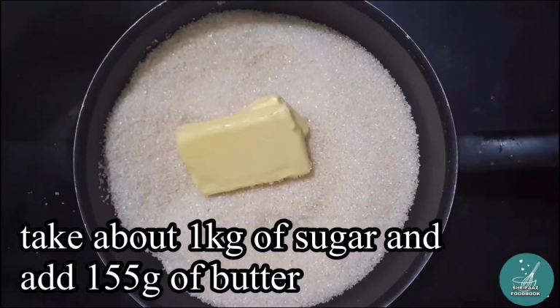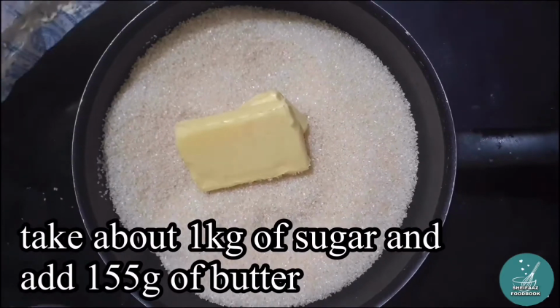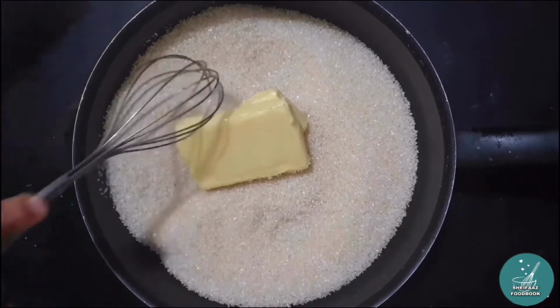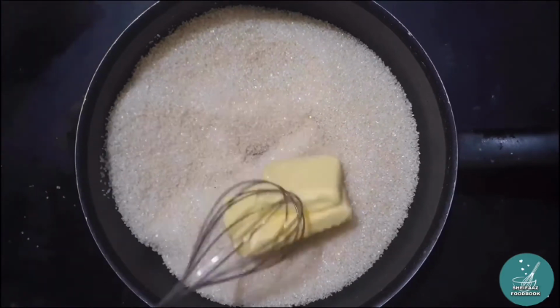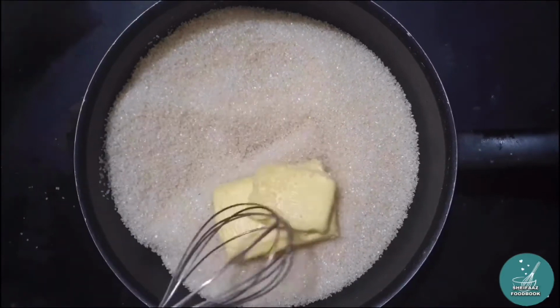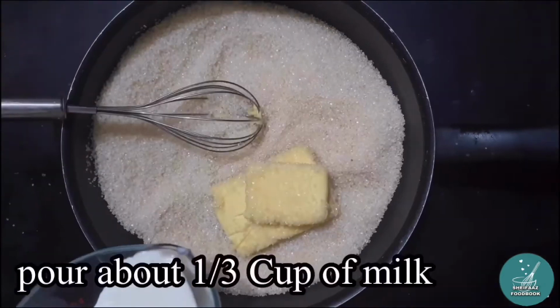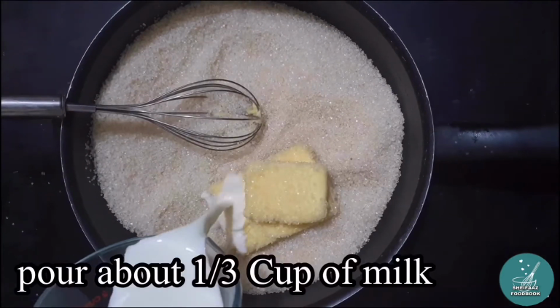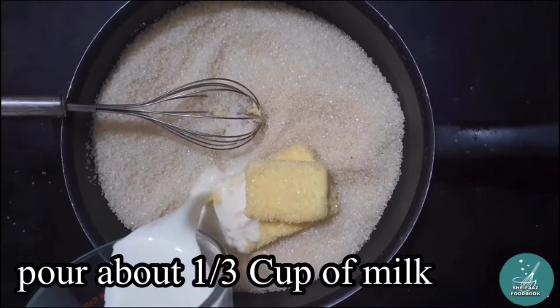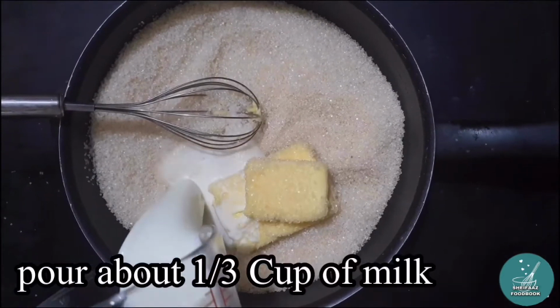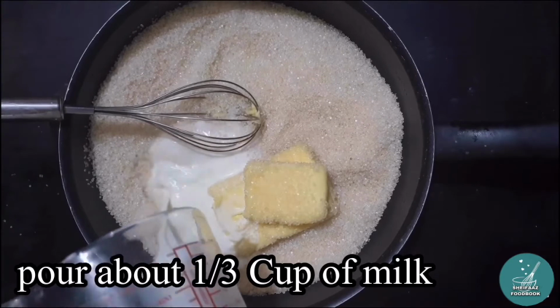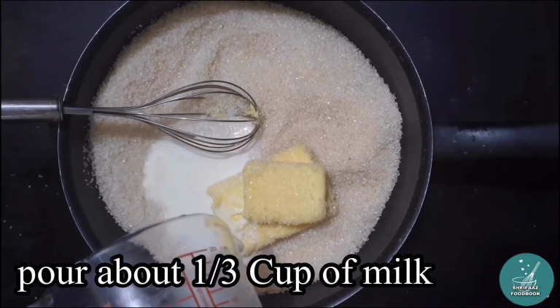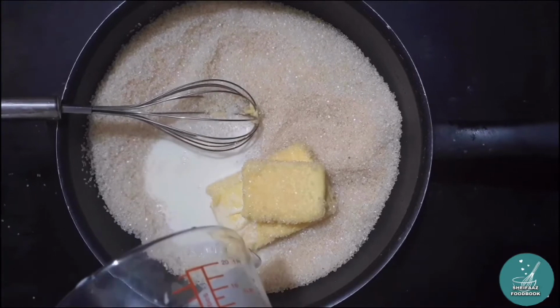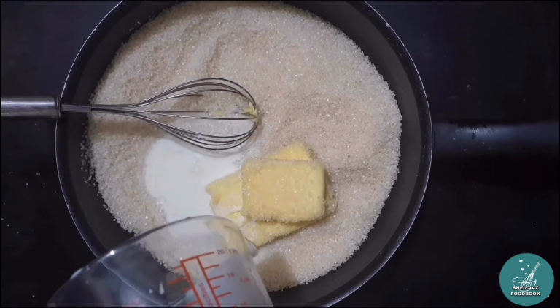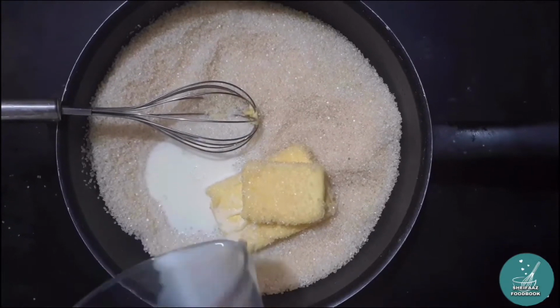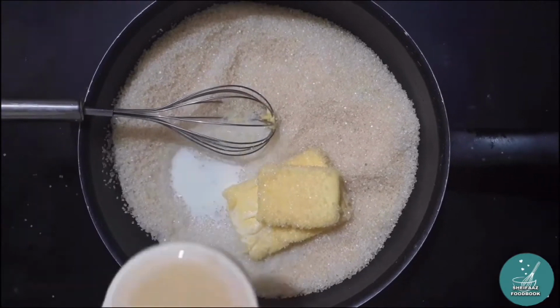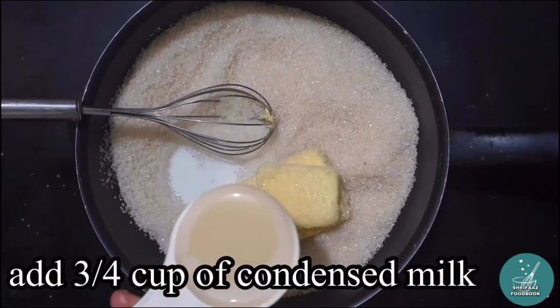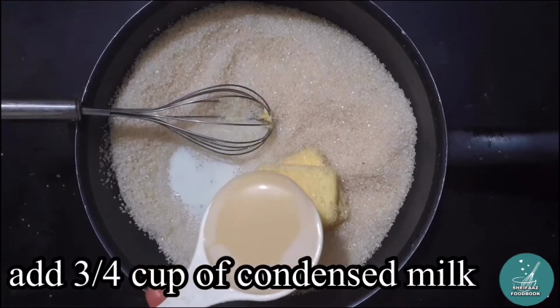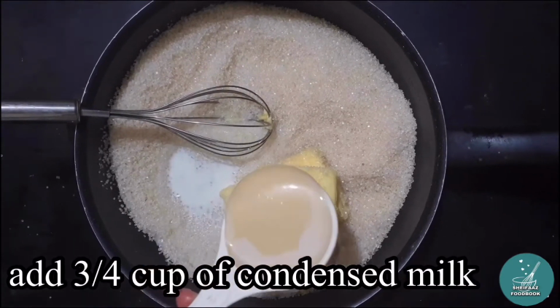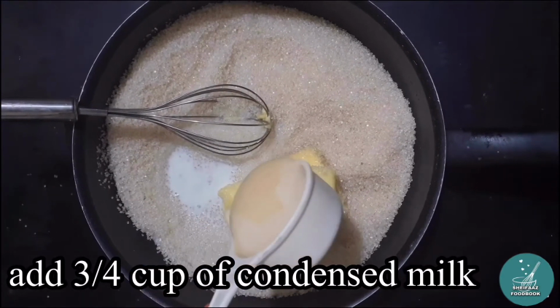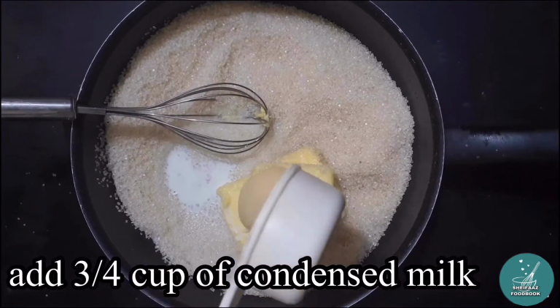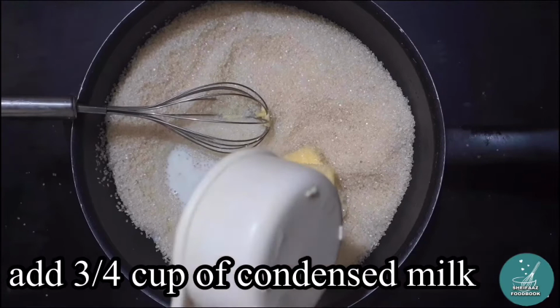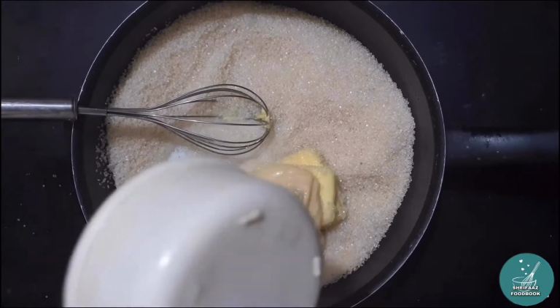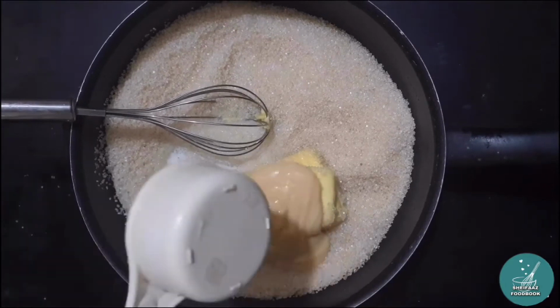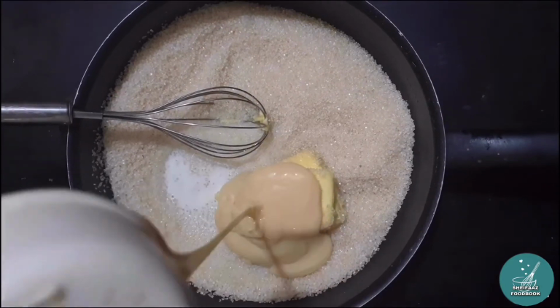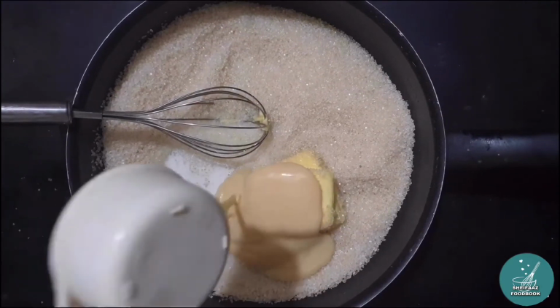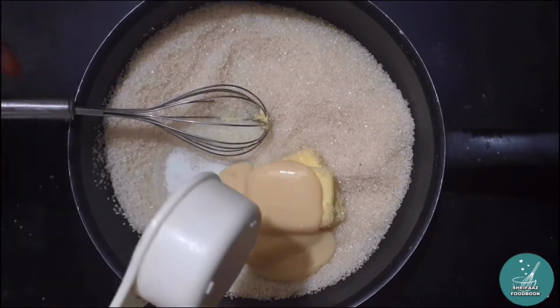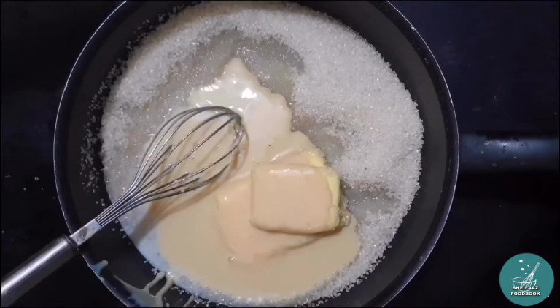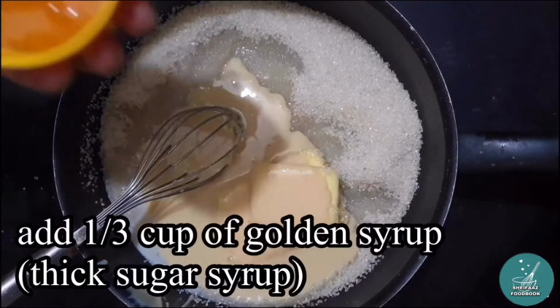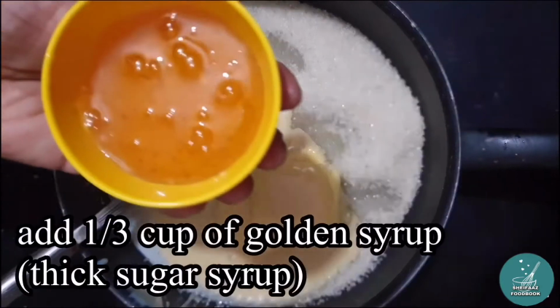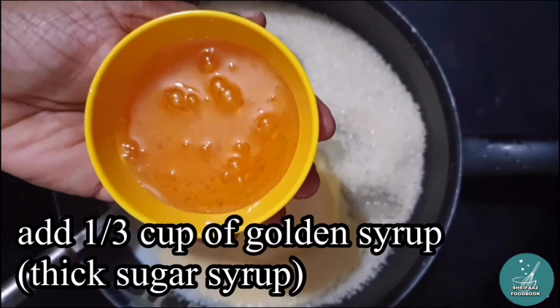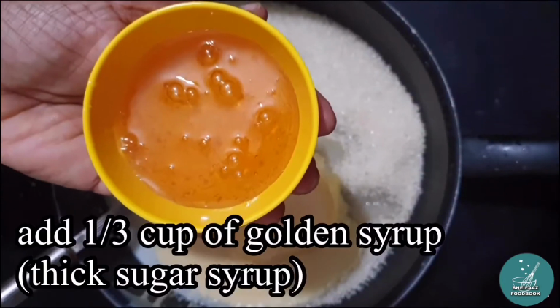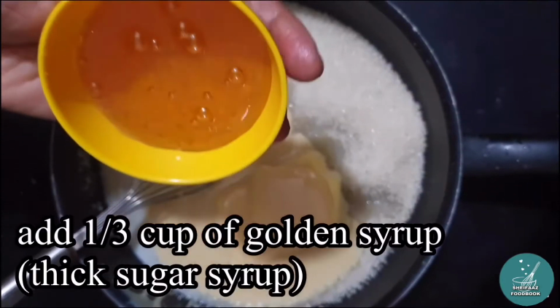First, we added 1 kg of sugar. This is about 155g of butter. 1/3 cup of milk. This is a little bit of olive oil.